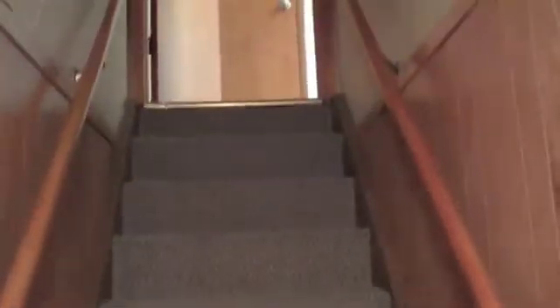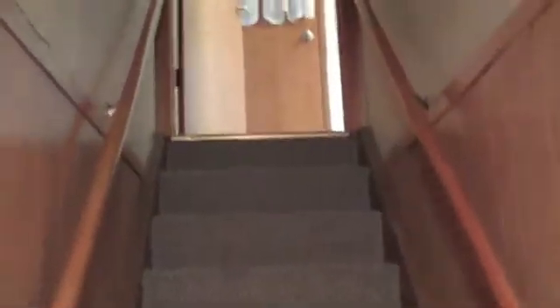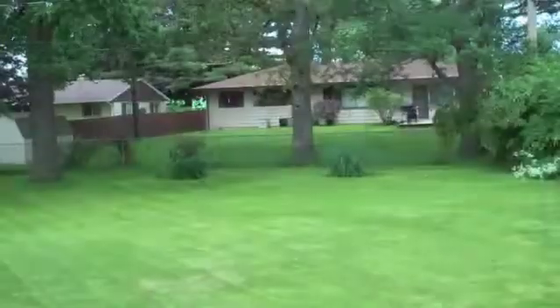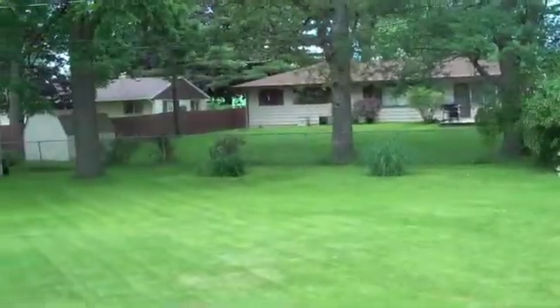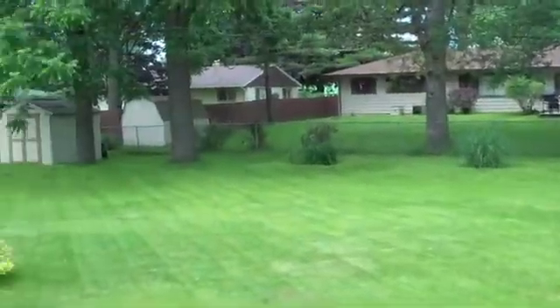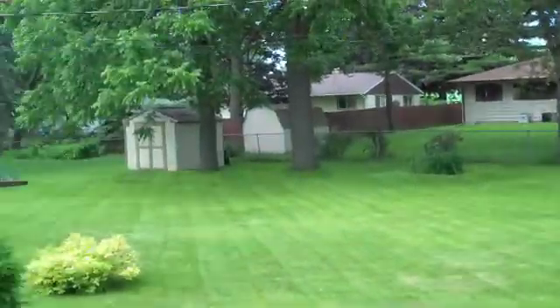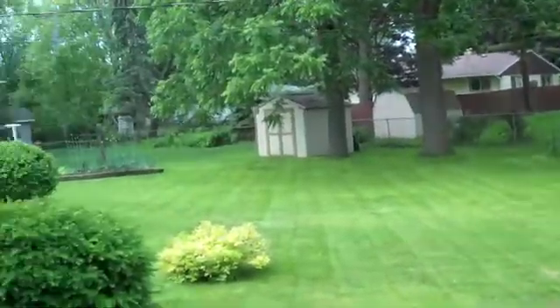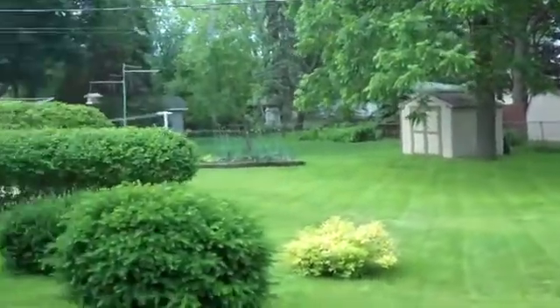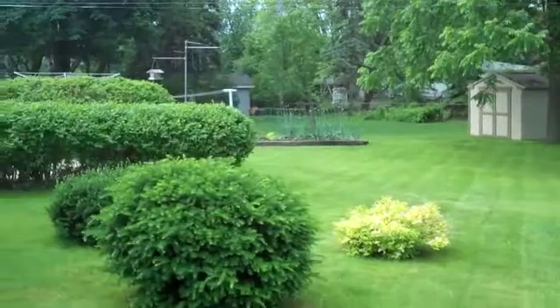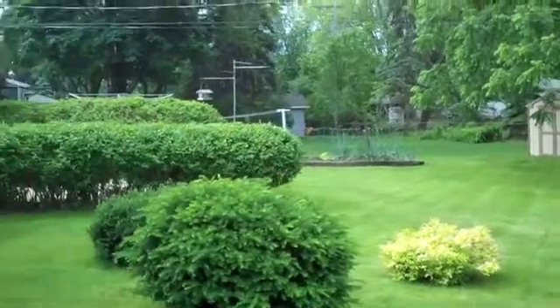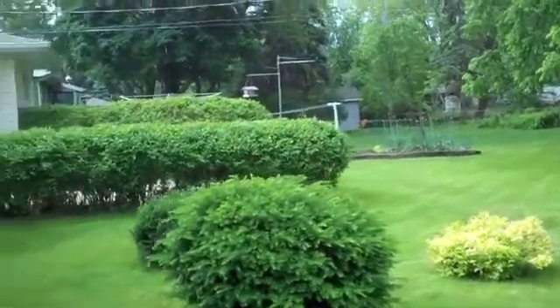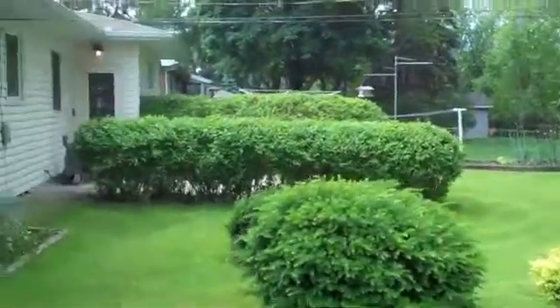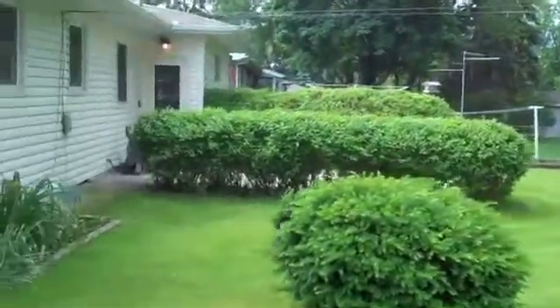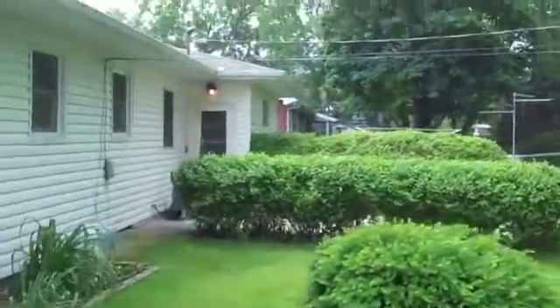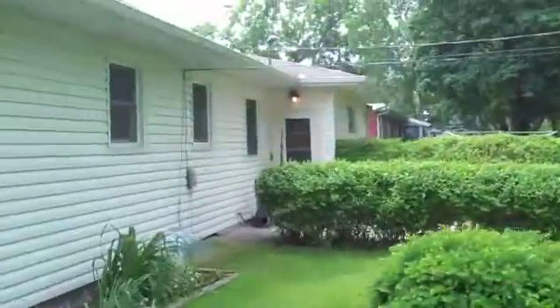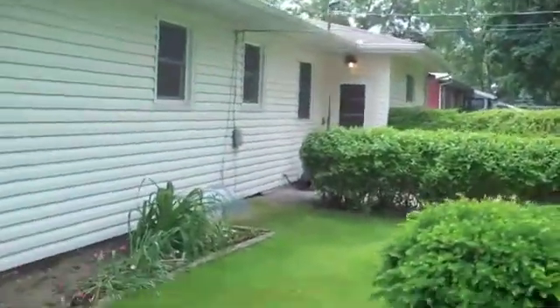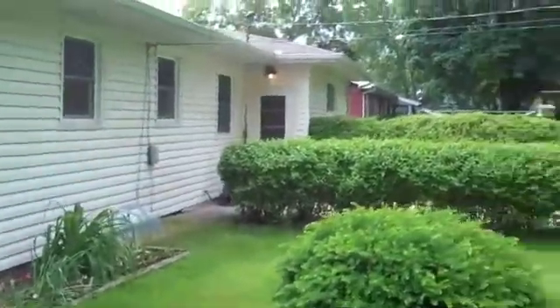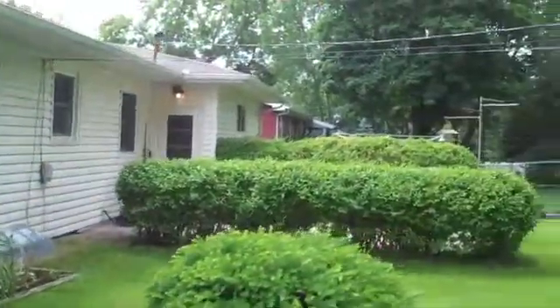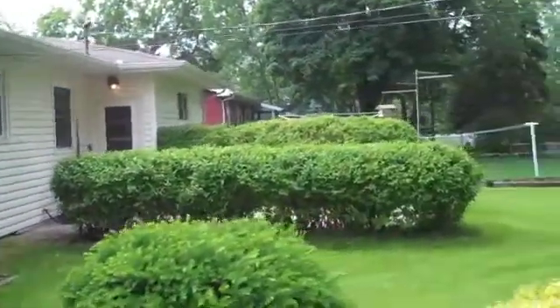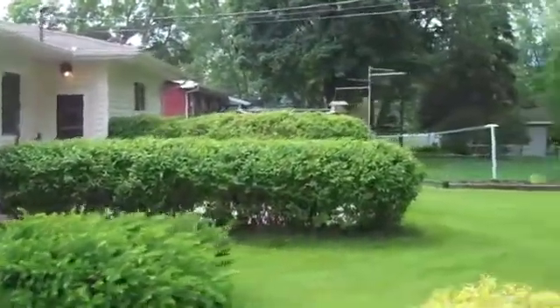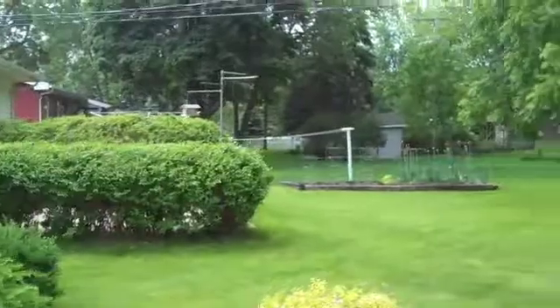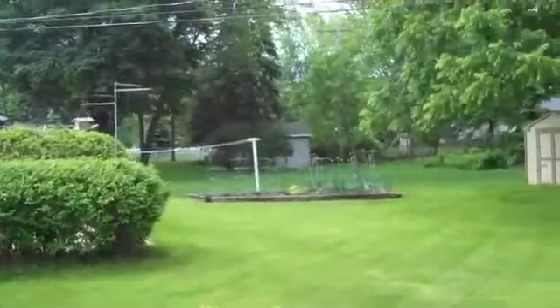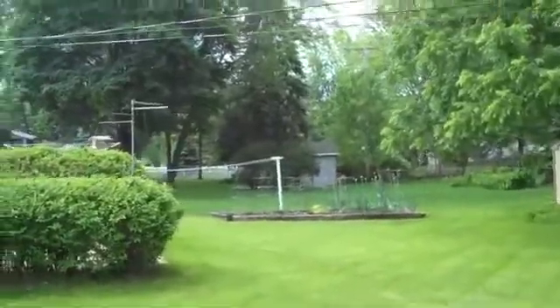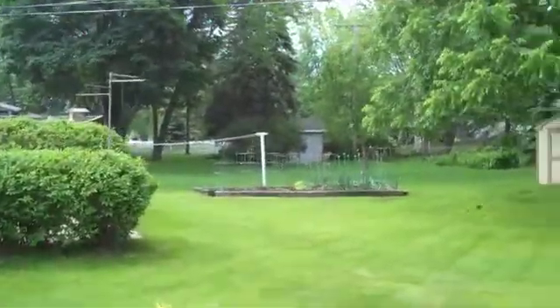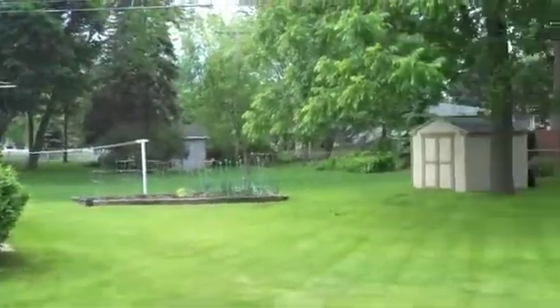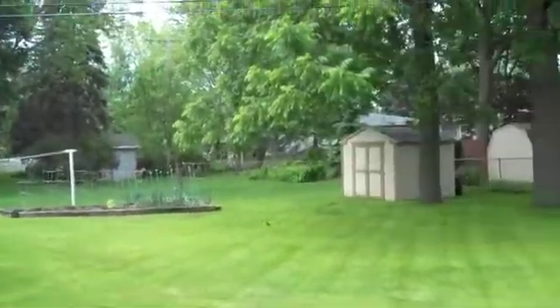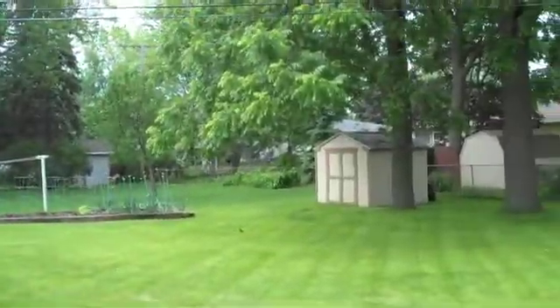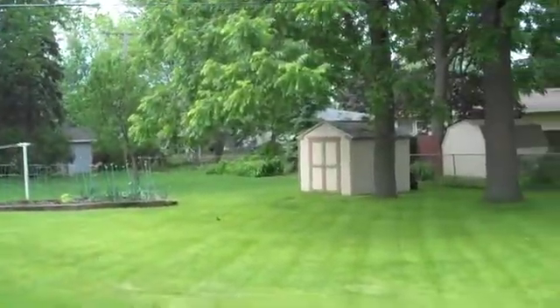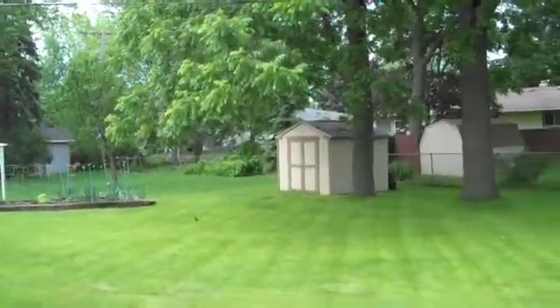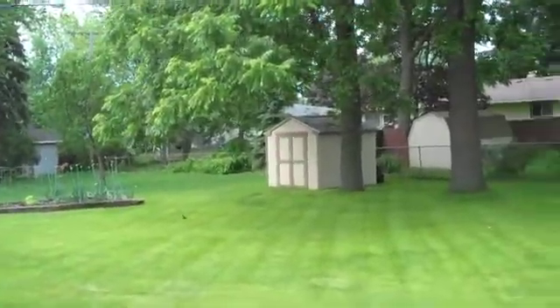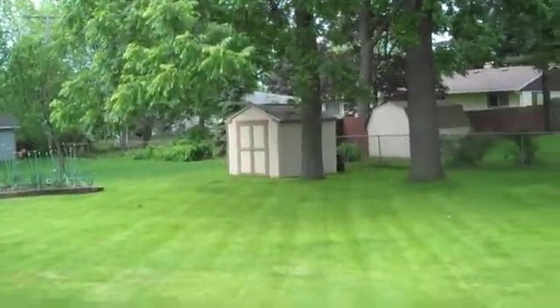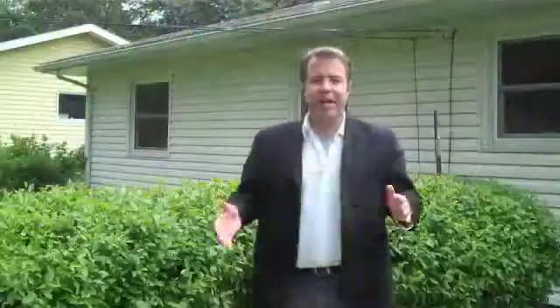And up the stairs, and finally the backyard. You can see some great landscaping both in the front and the back, a nice raised bed garden, and an extra shed. There you have it.